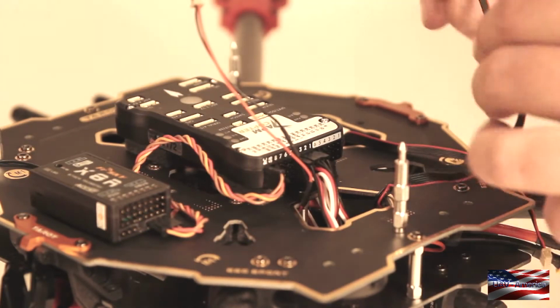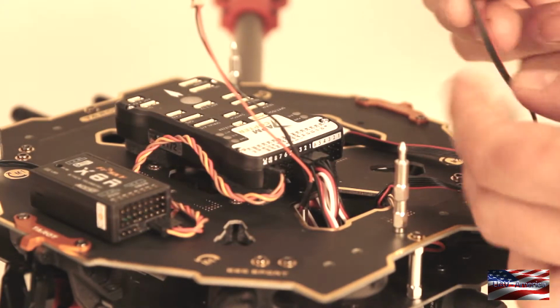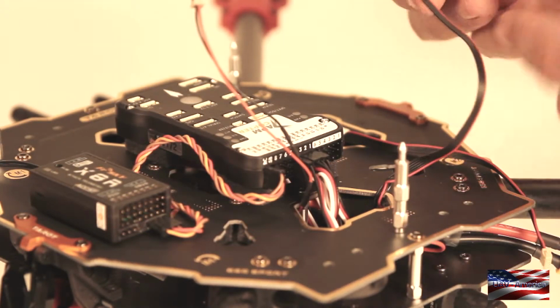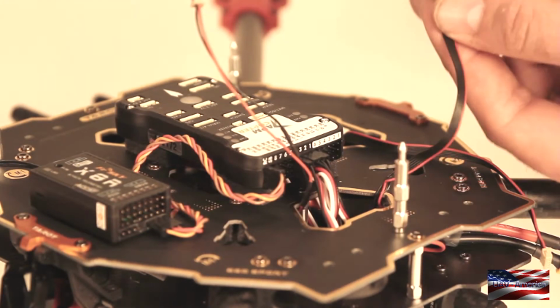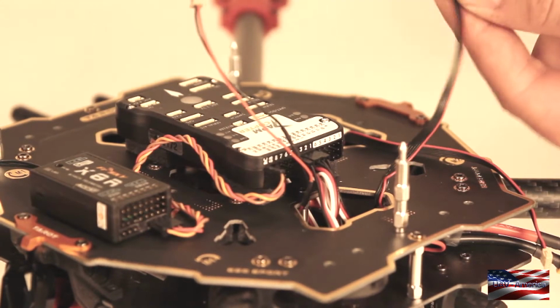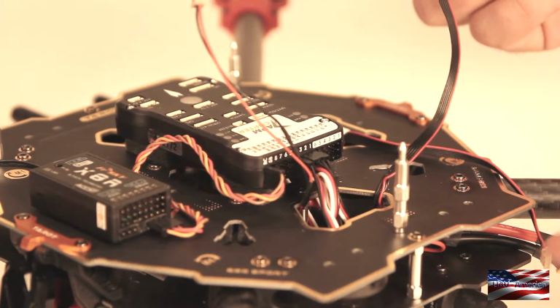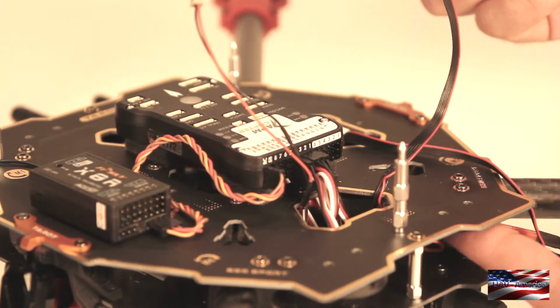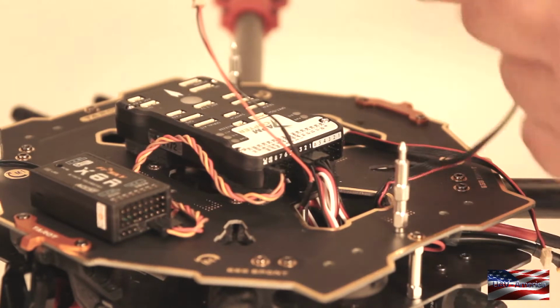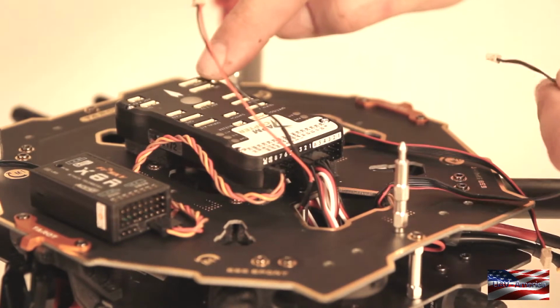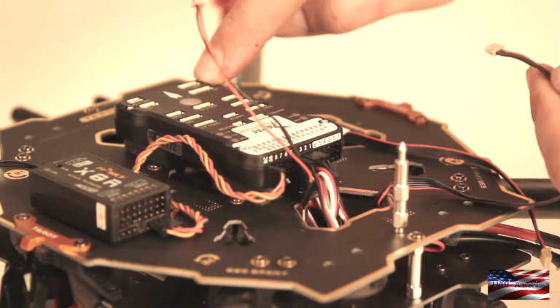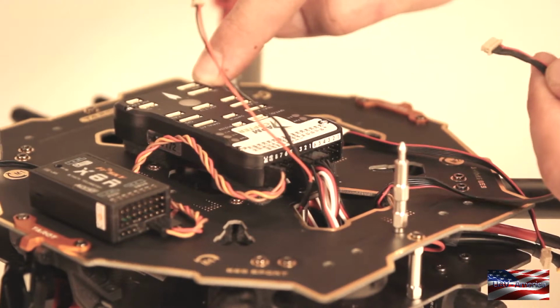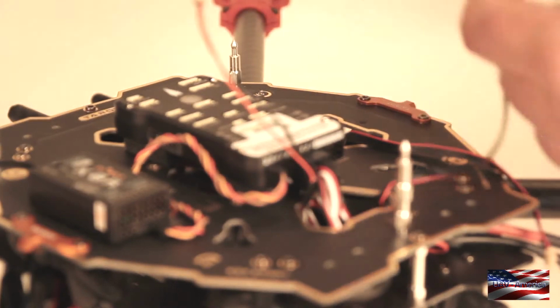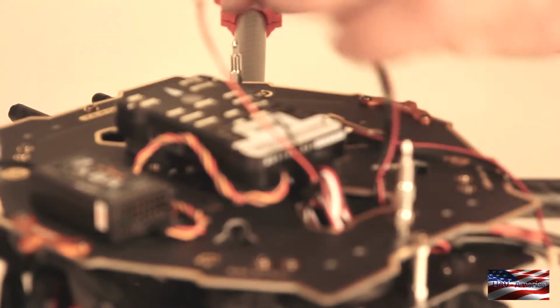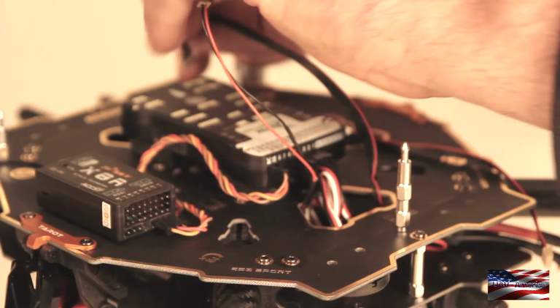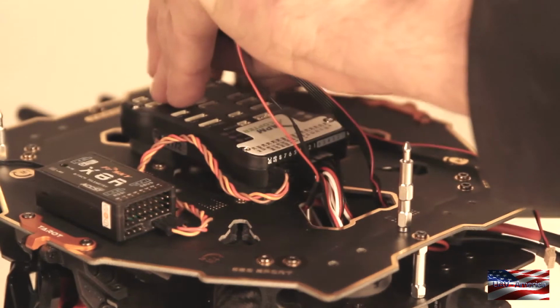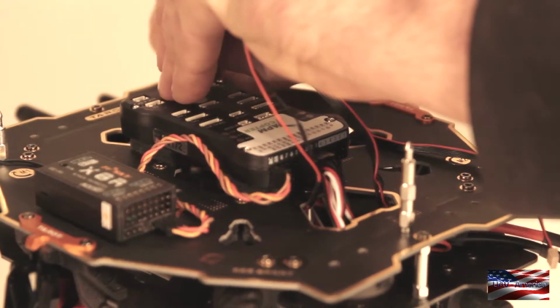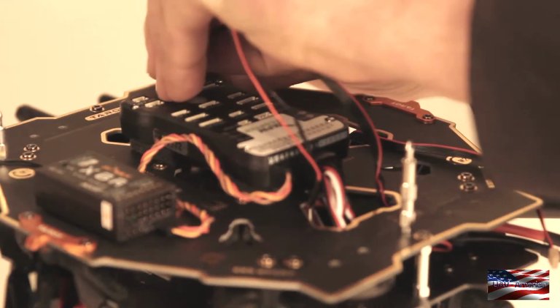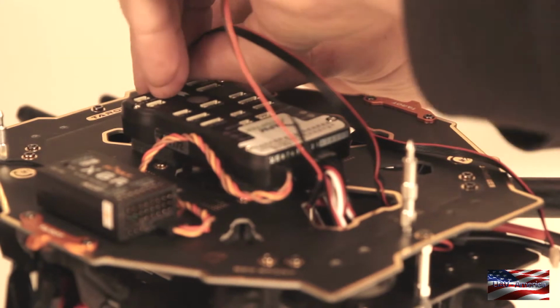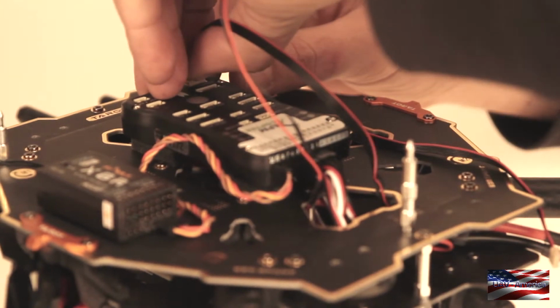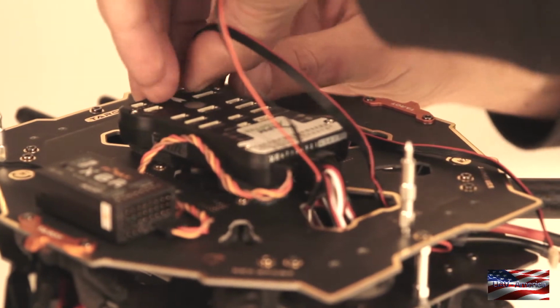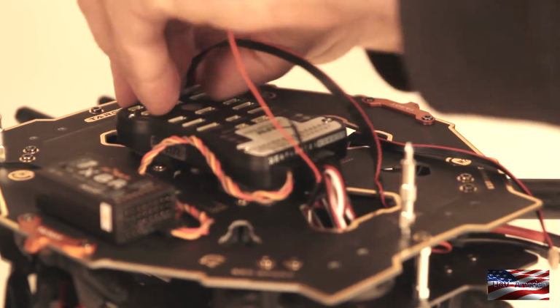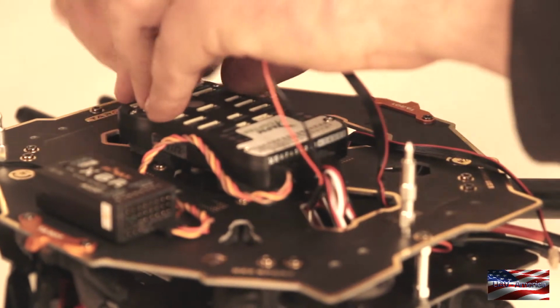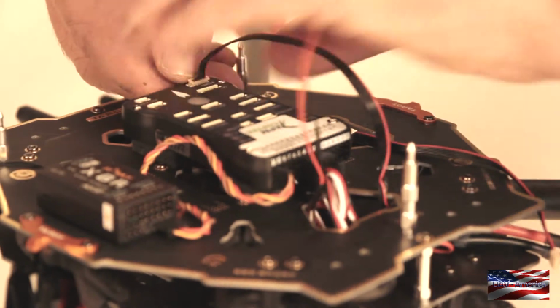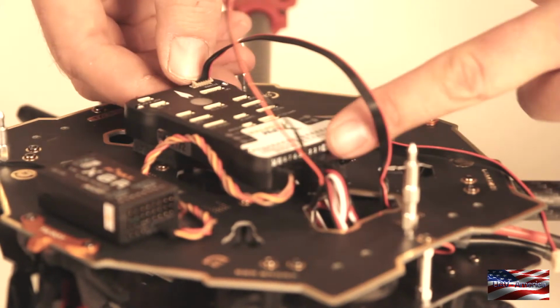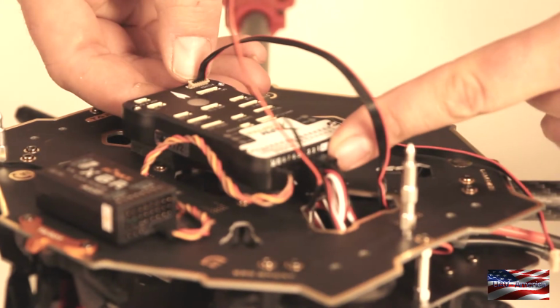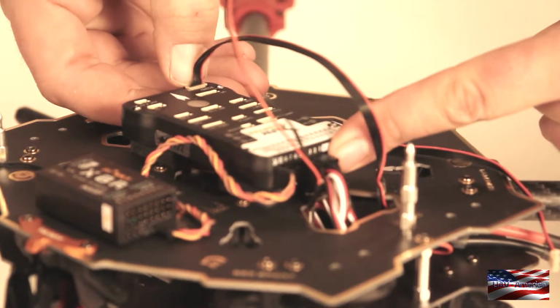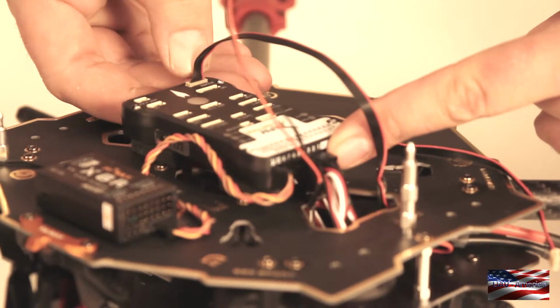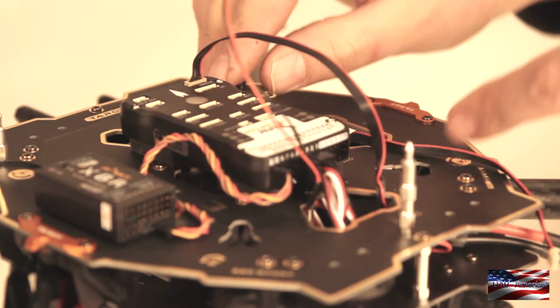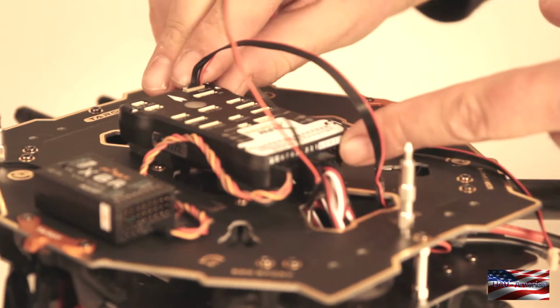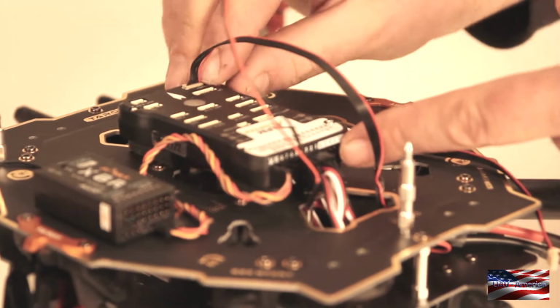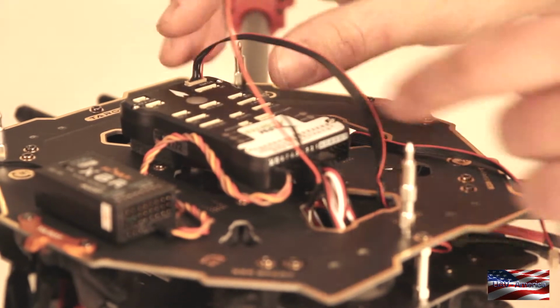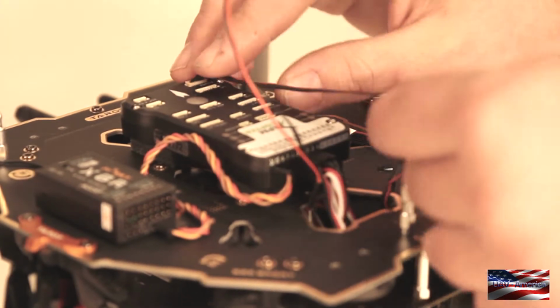This is the six pin connector from the power module. This is going to the power port on the top of the Pixhawk. Snap that in and make sure it is nice and flush.